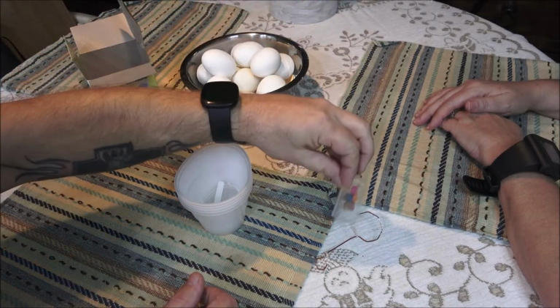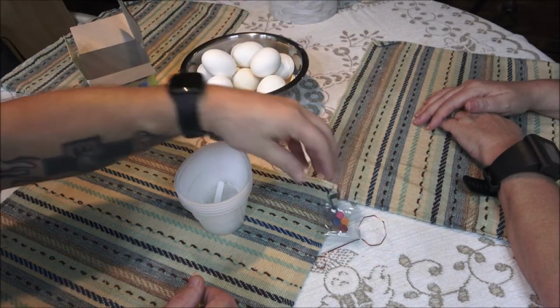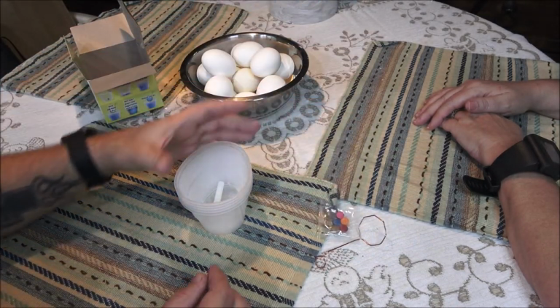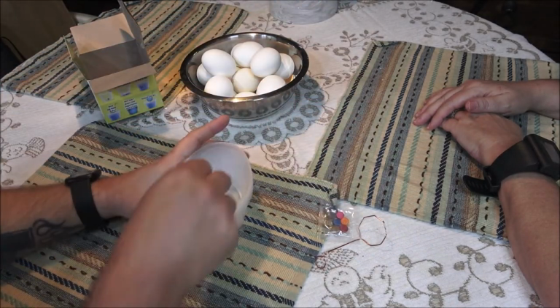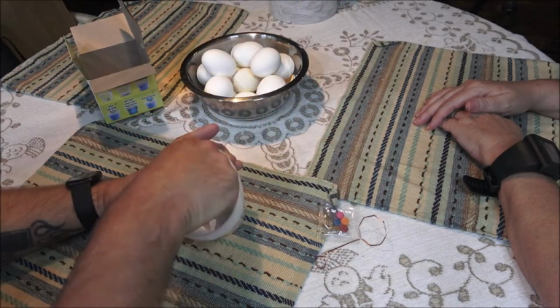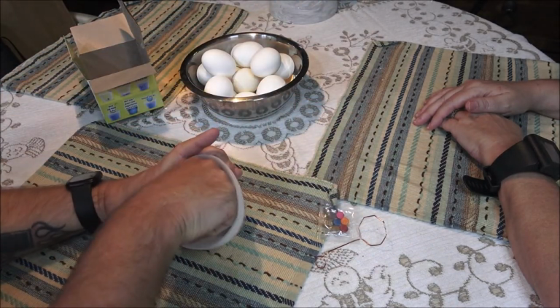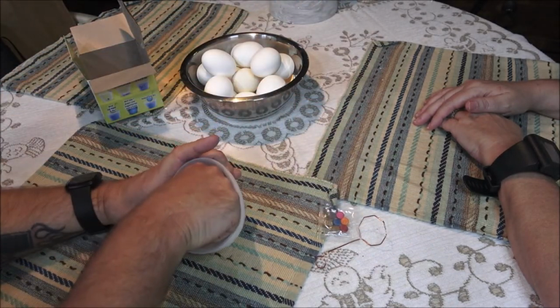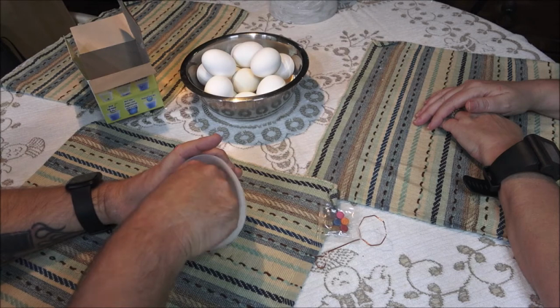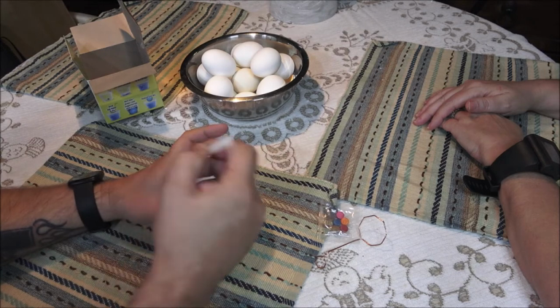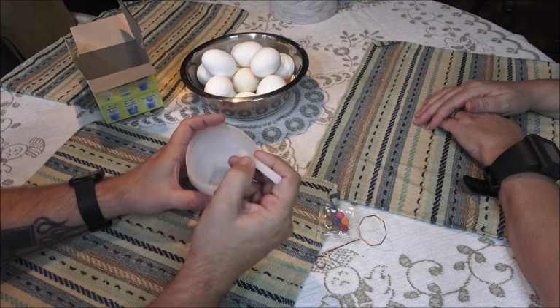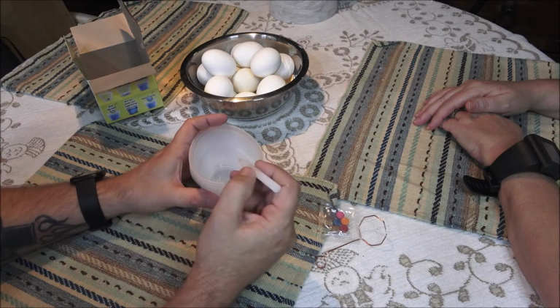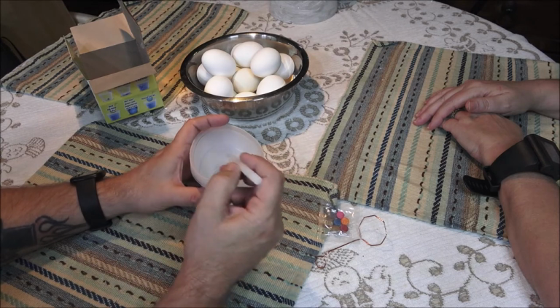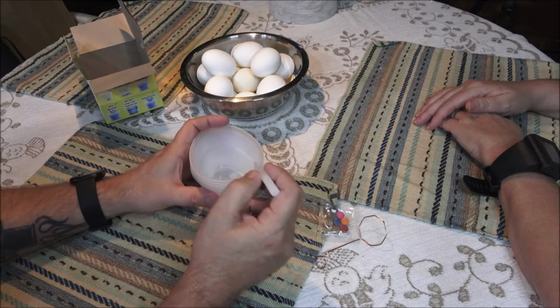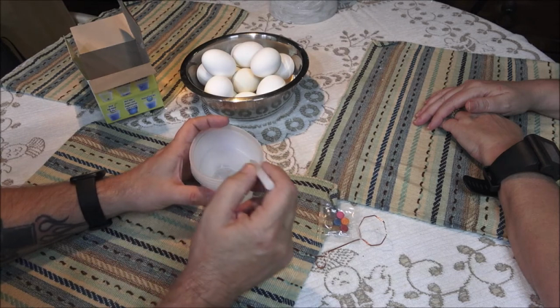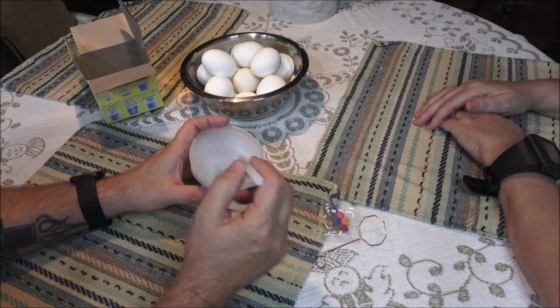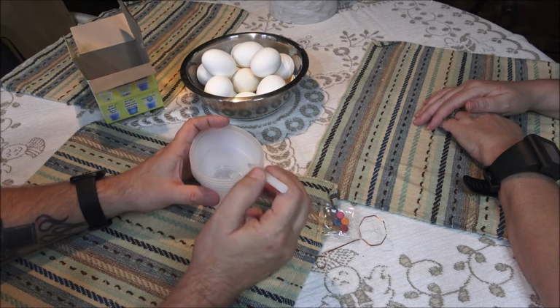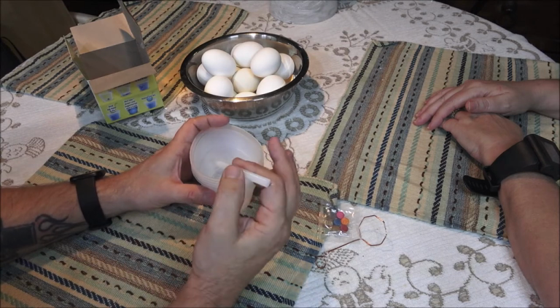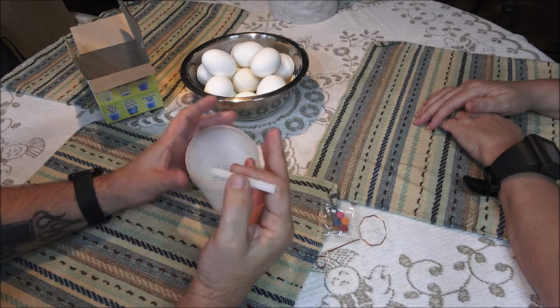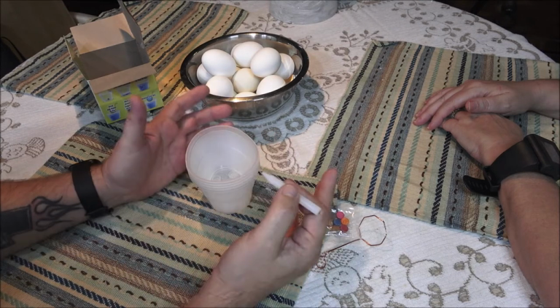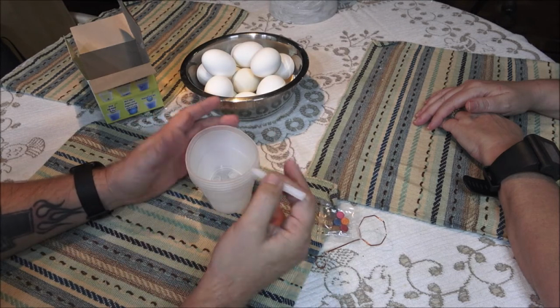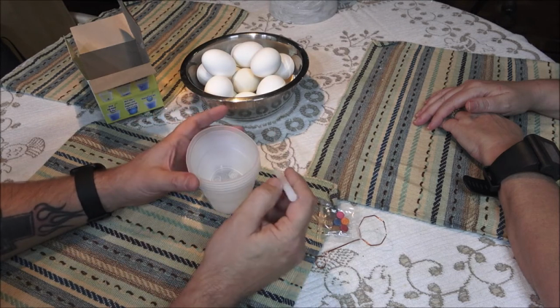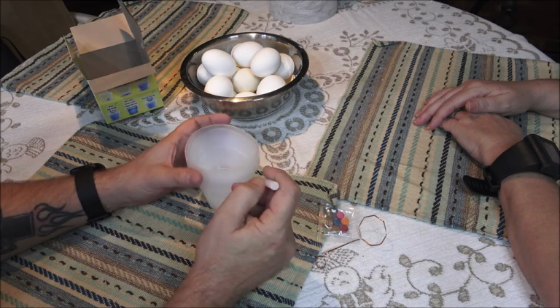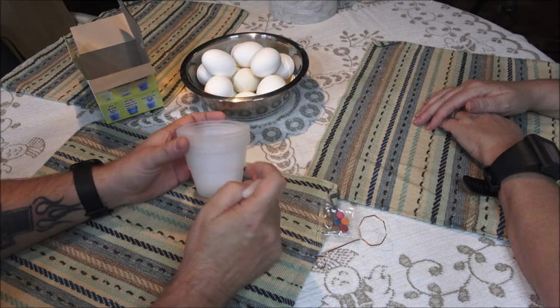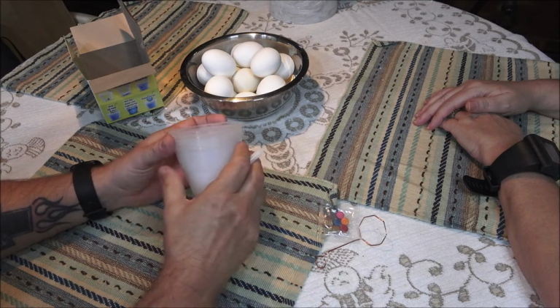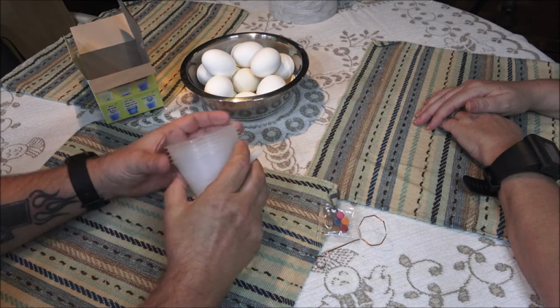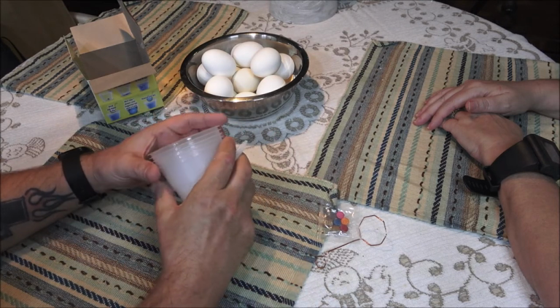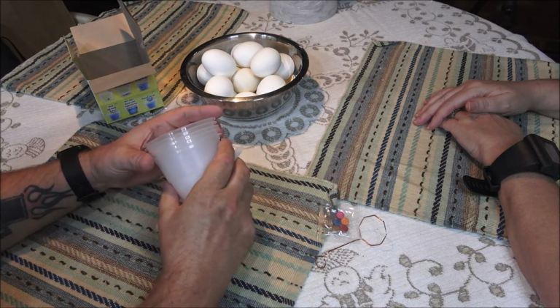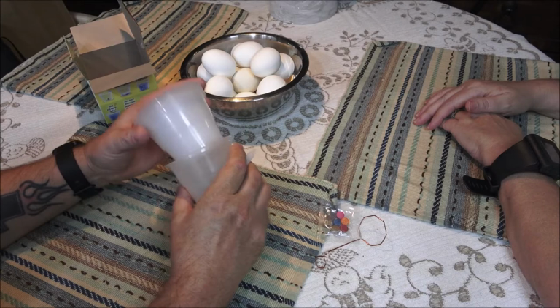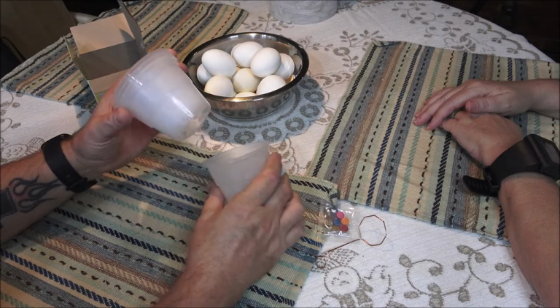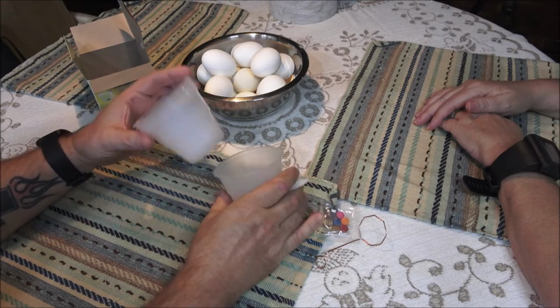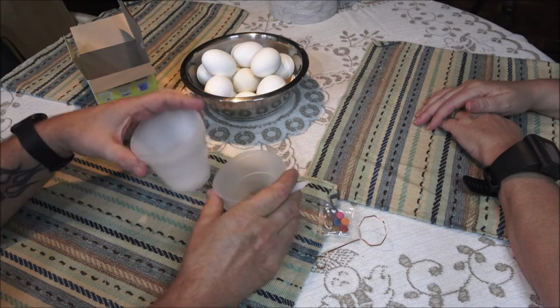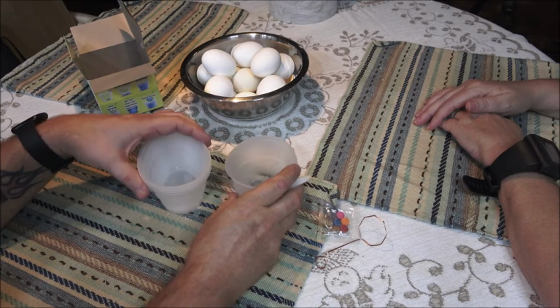And this is a crayon — if you want to write on the egg, that writing will stay on there.